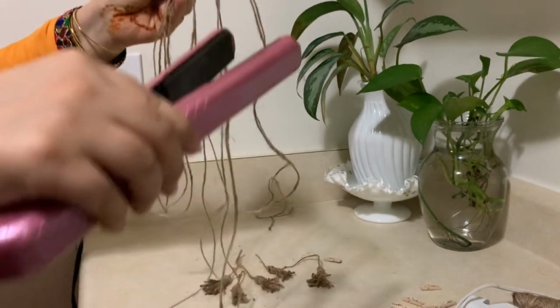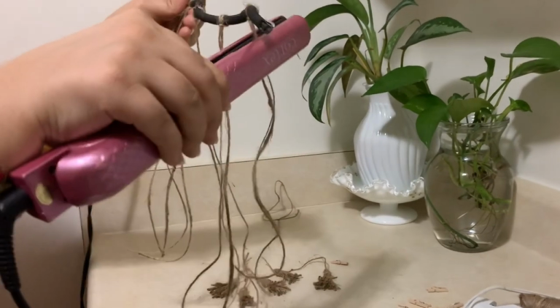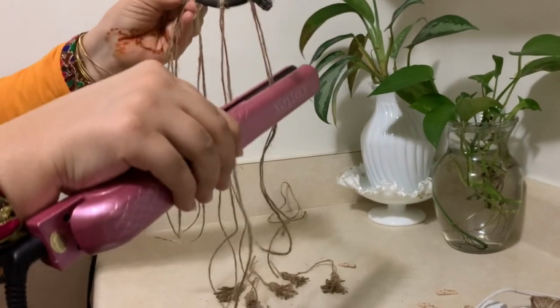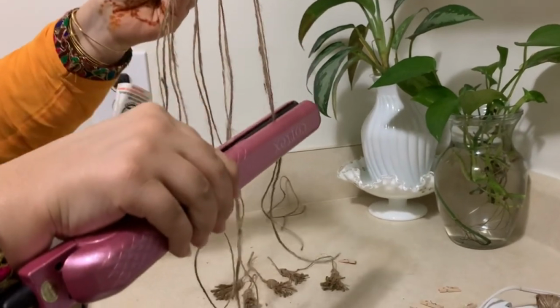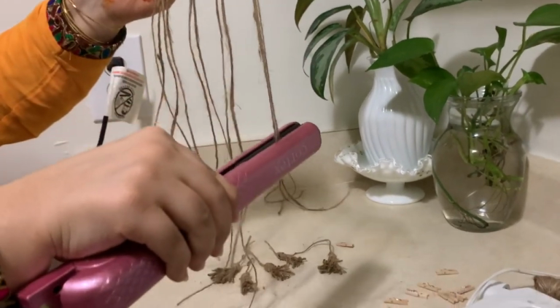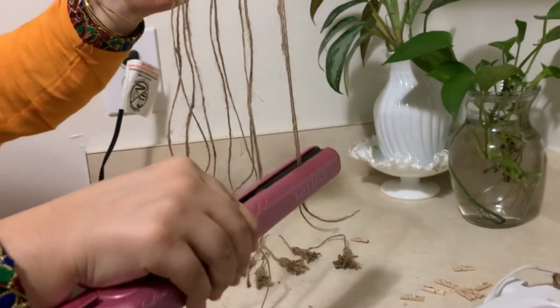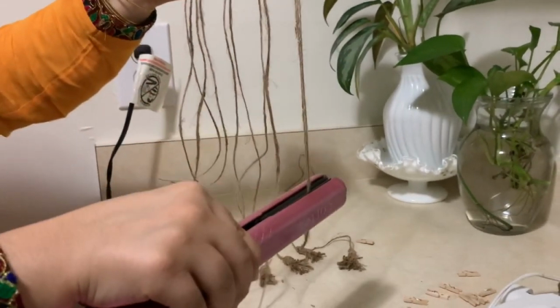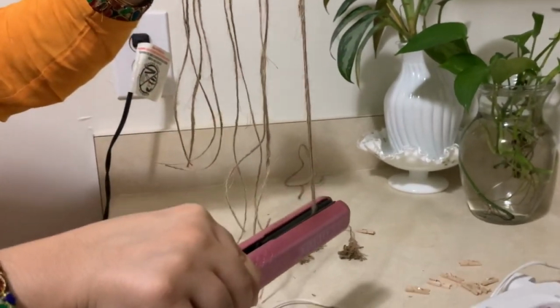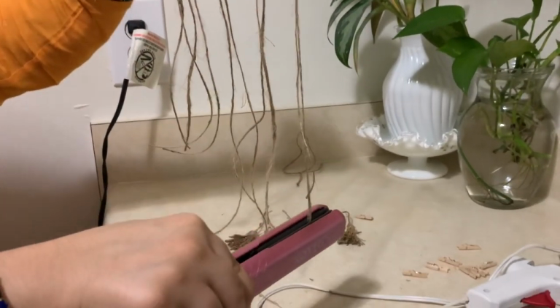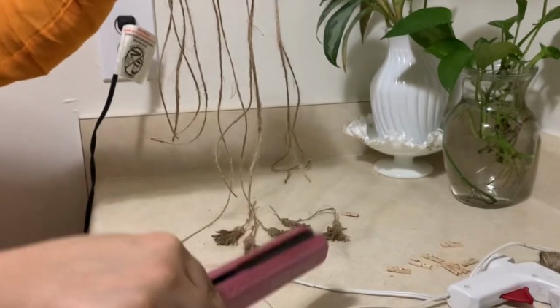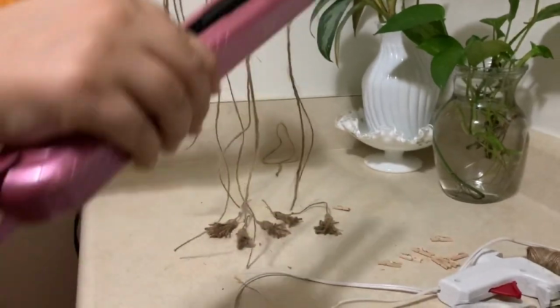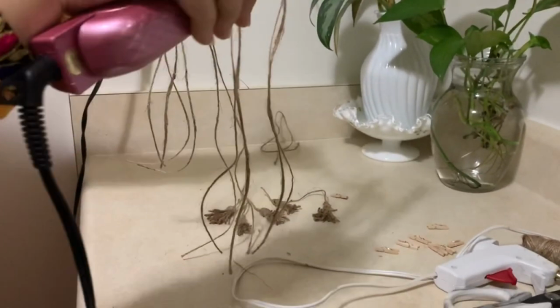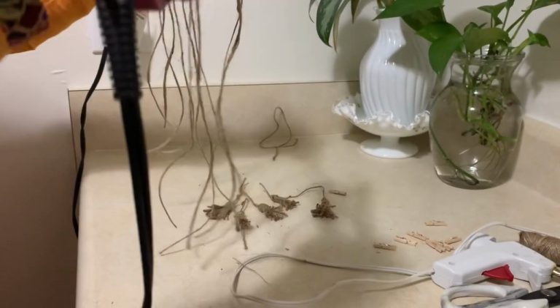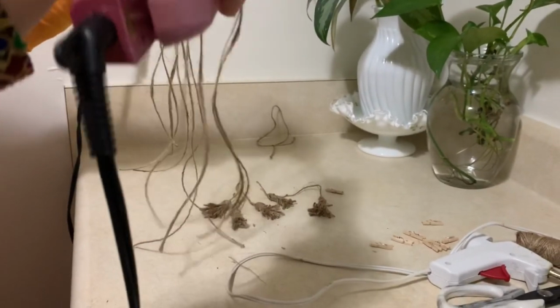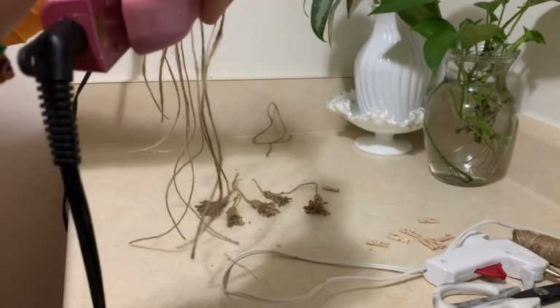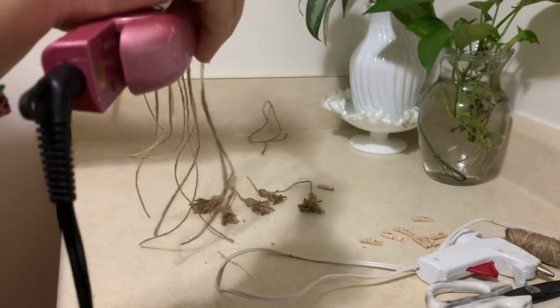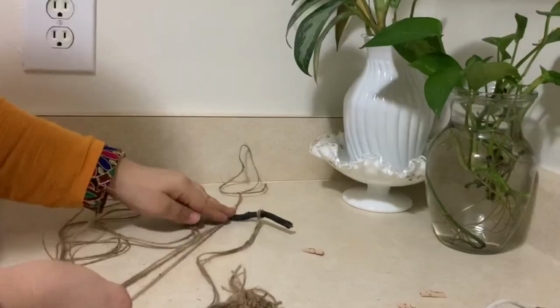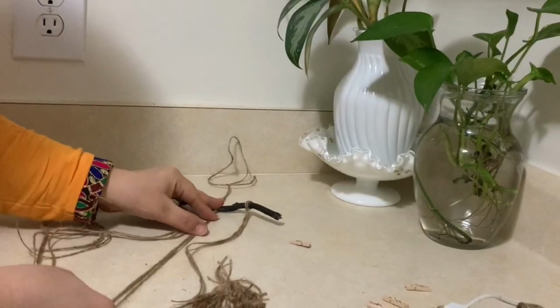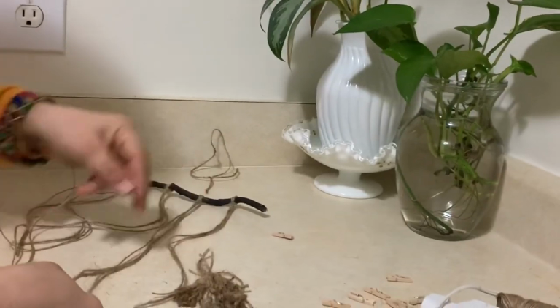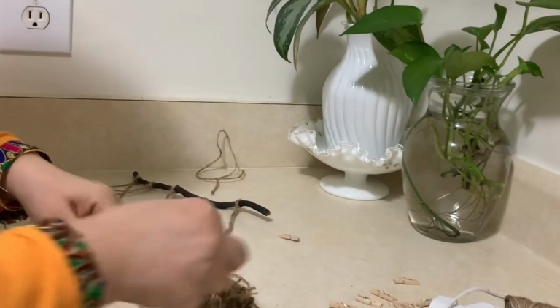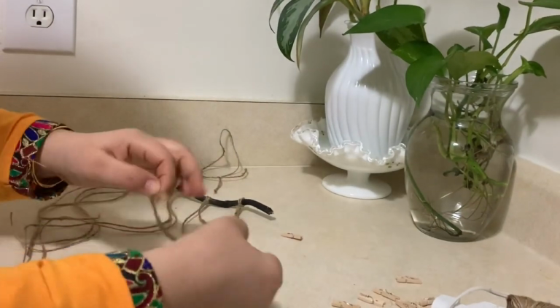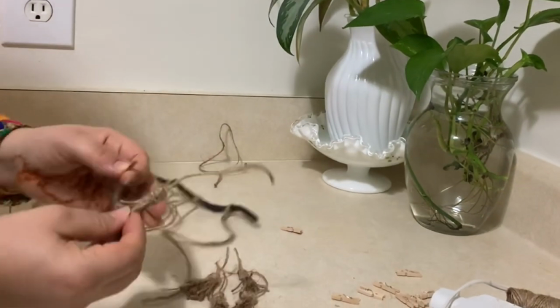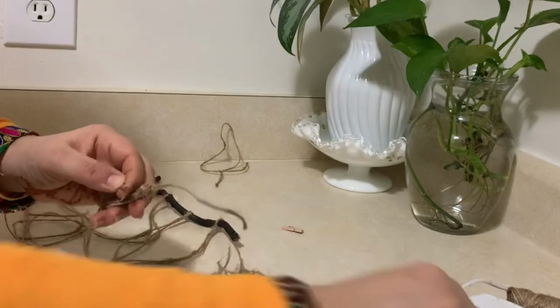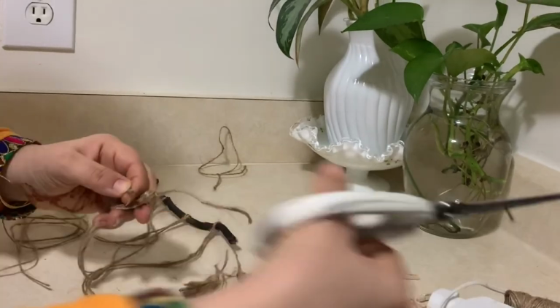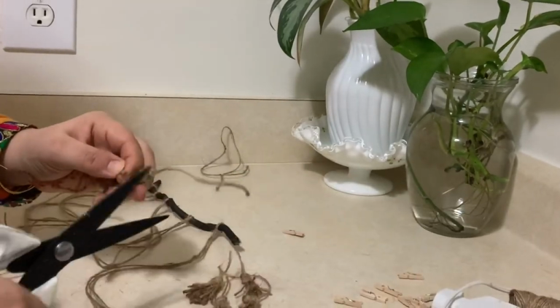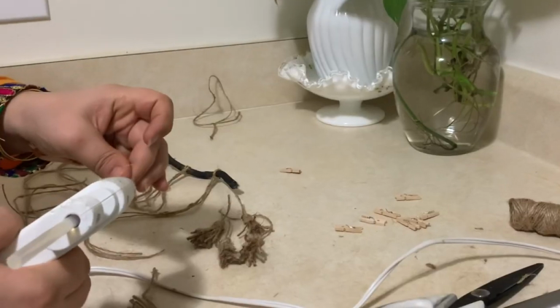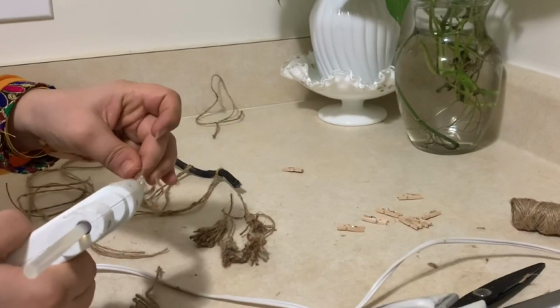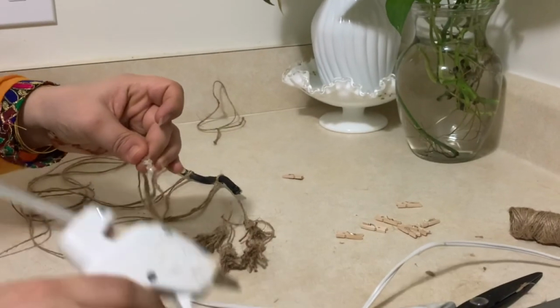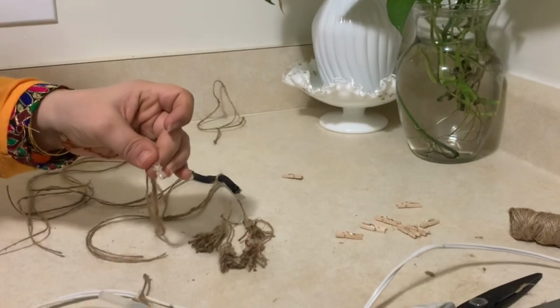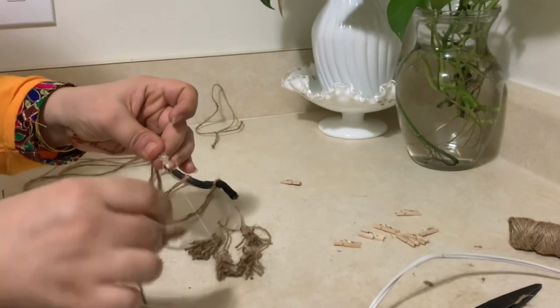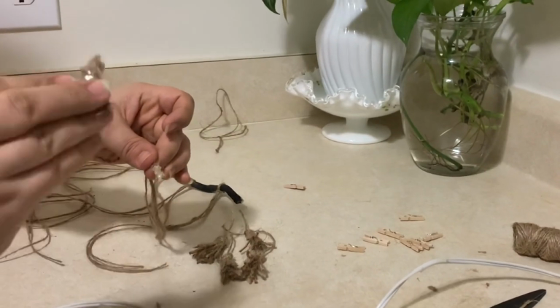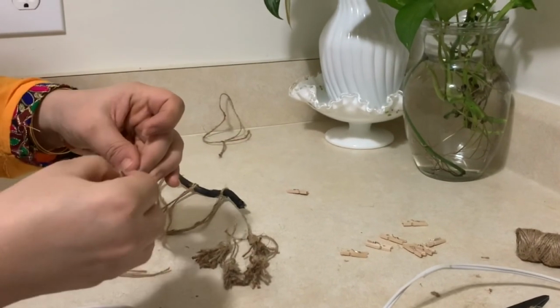The twines are really twisted around each other and need to be straightened, so I'm using a hair straightener to straighten up the twines. Then I will use some hot glue to attach the tassels to the tapestry.